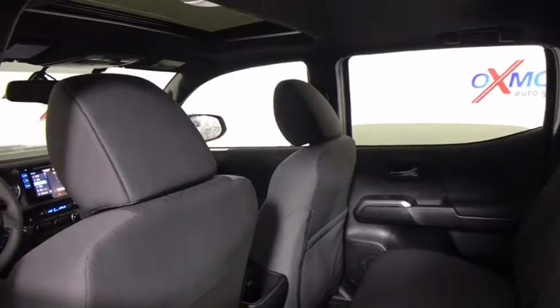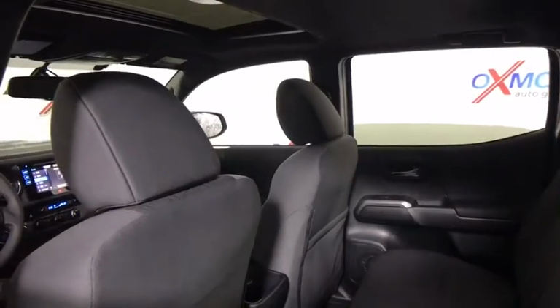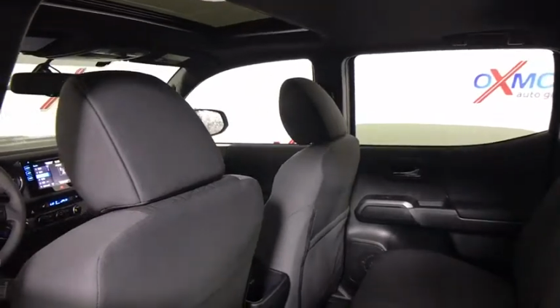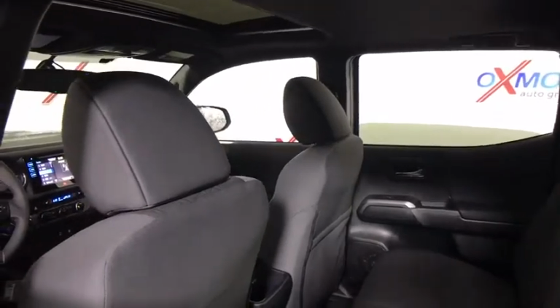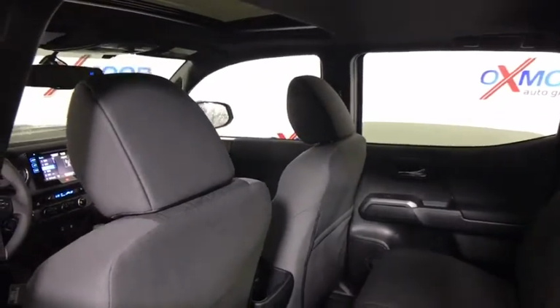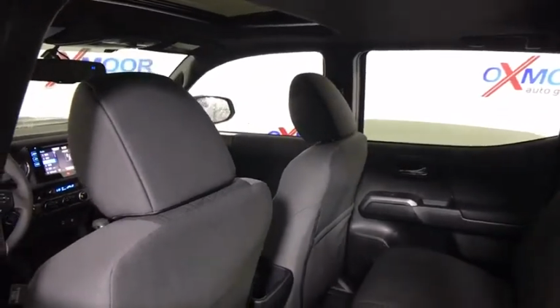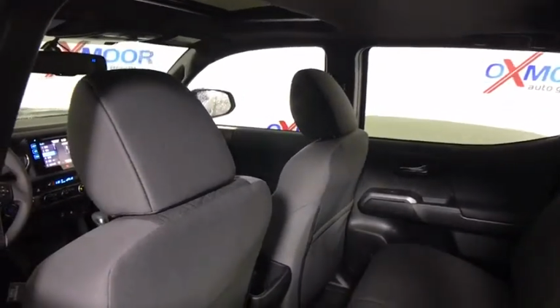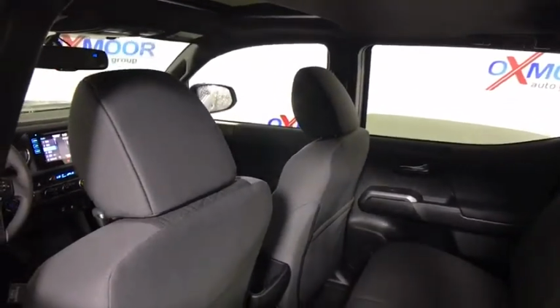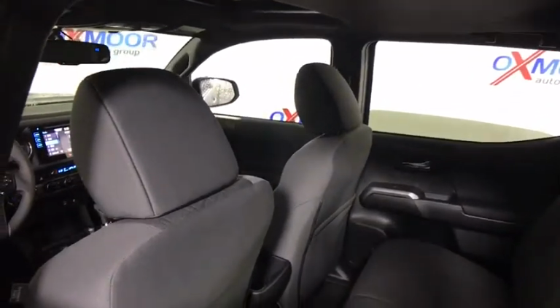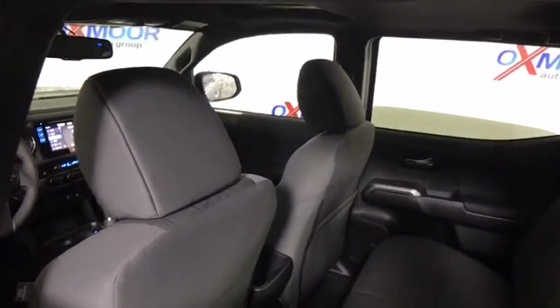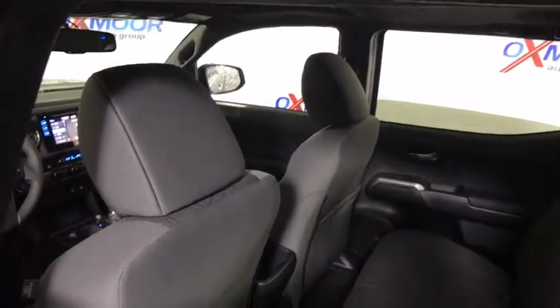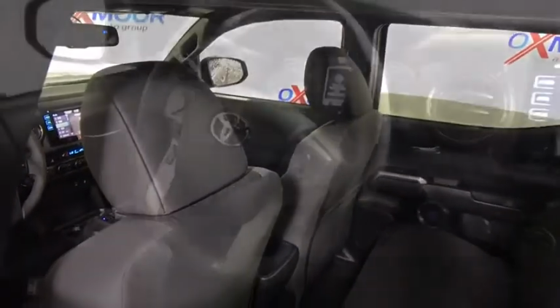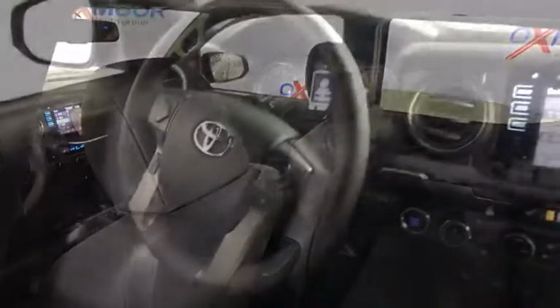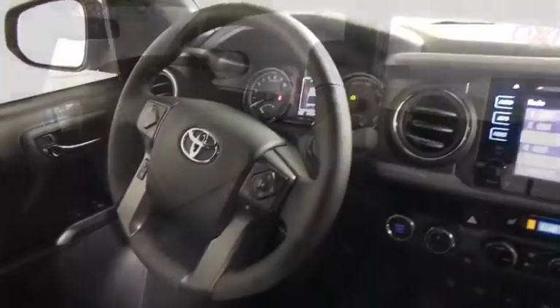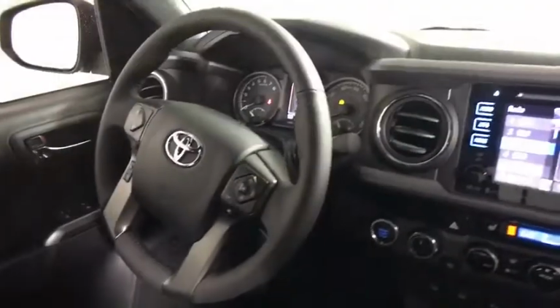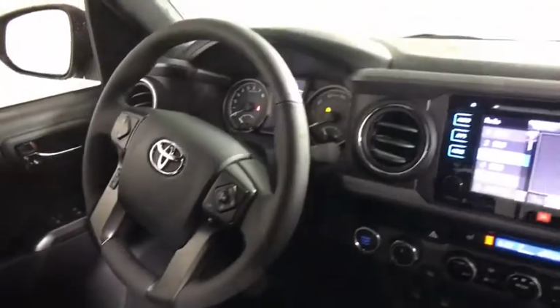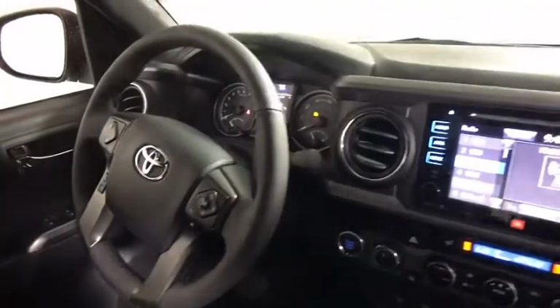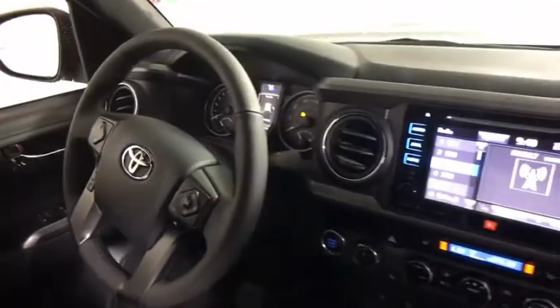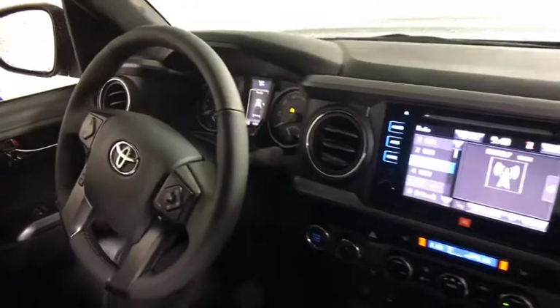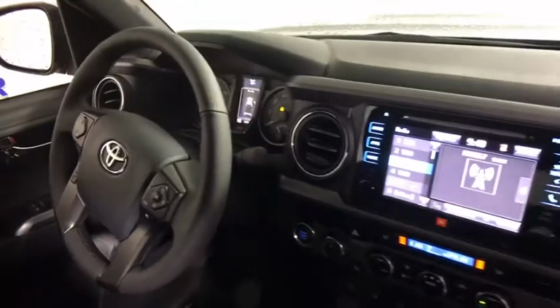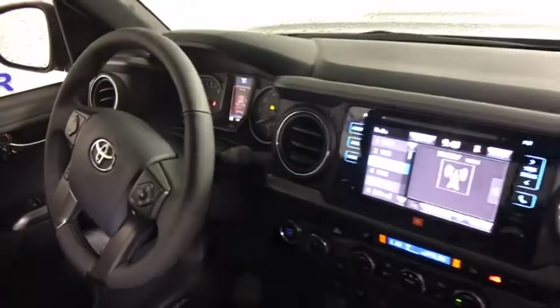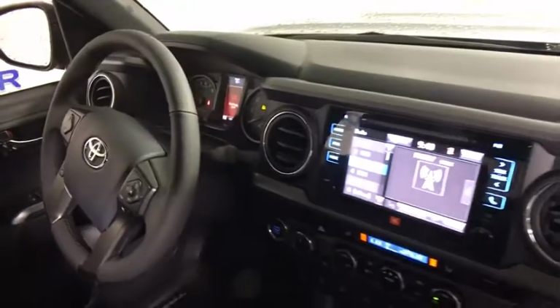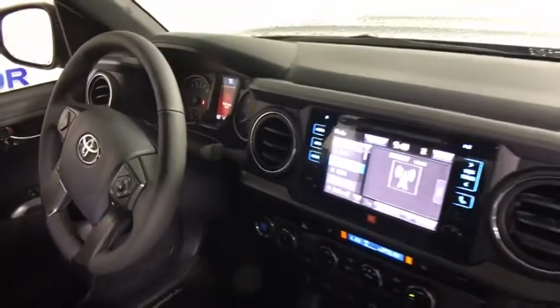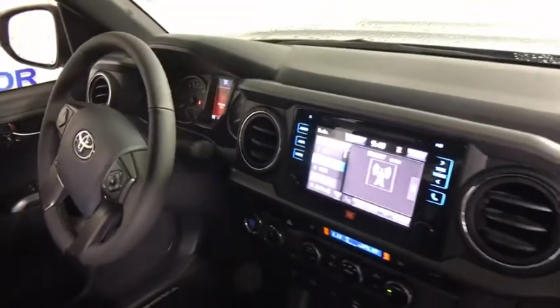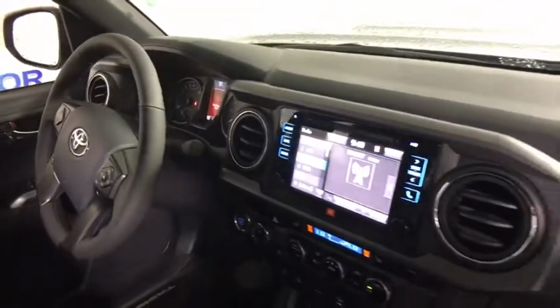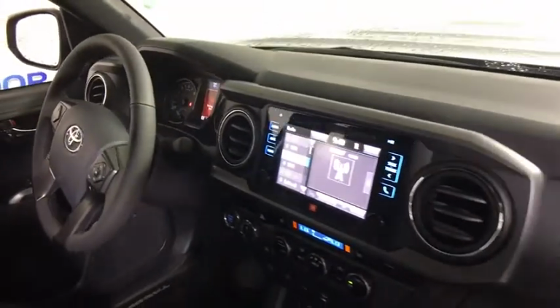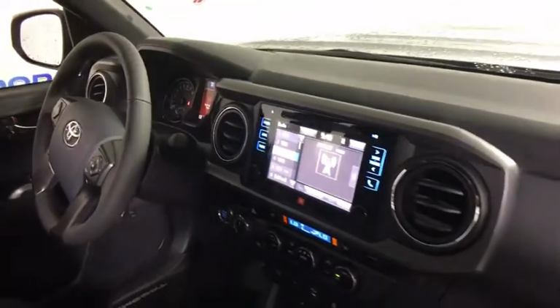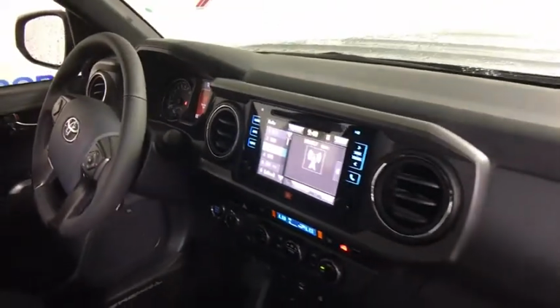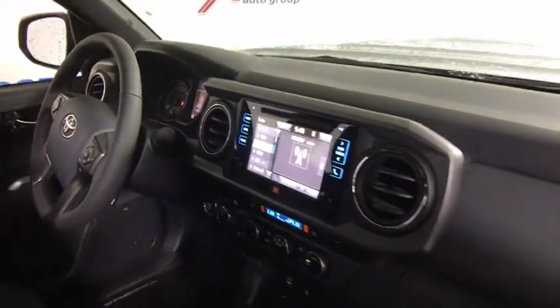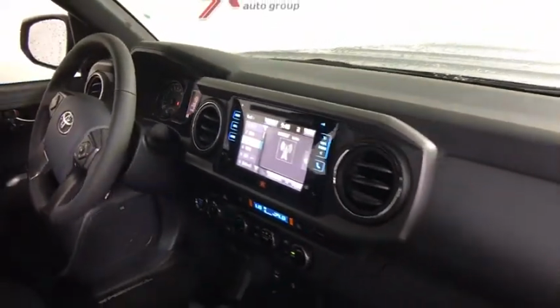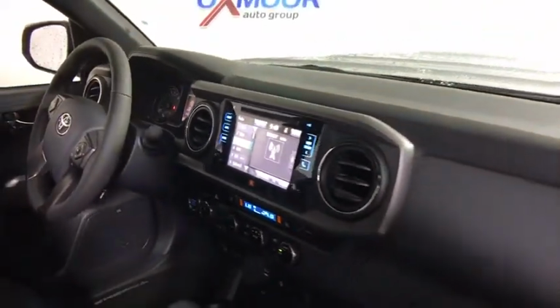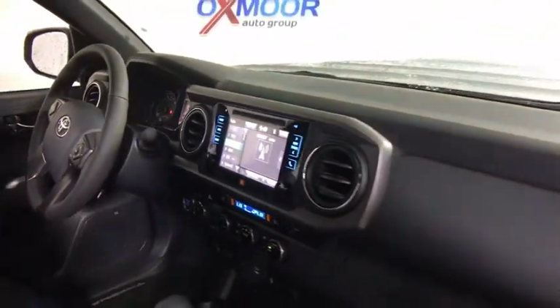CD player, bed liner, fog light, compass, trip computer, heated front seat, power moonroof, tachometer, remote keyless entry.